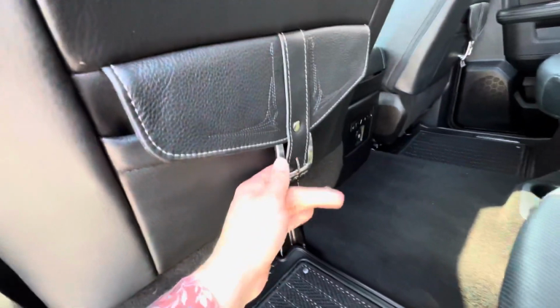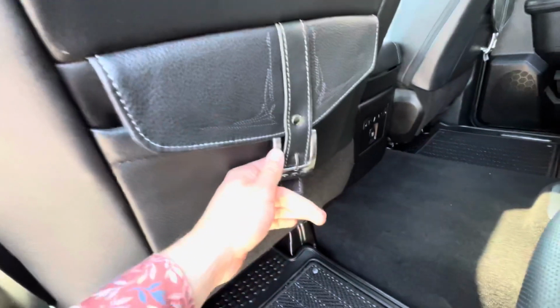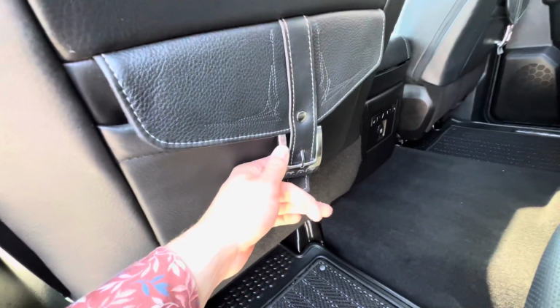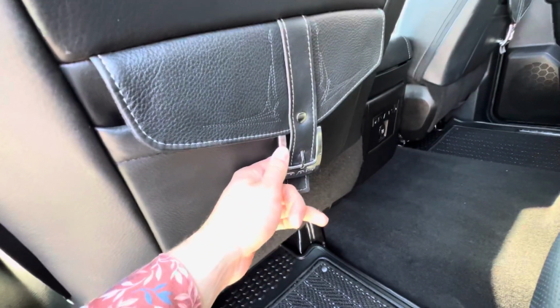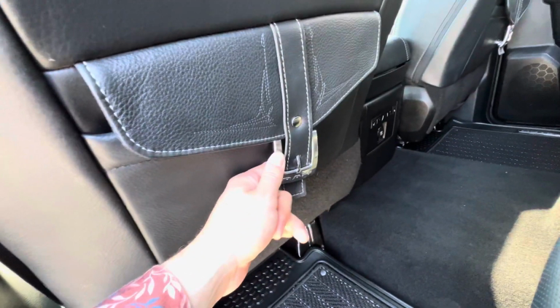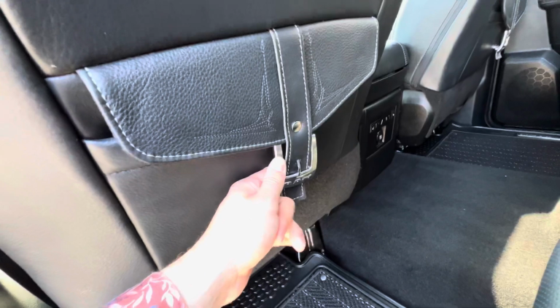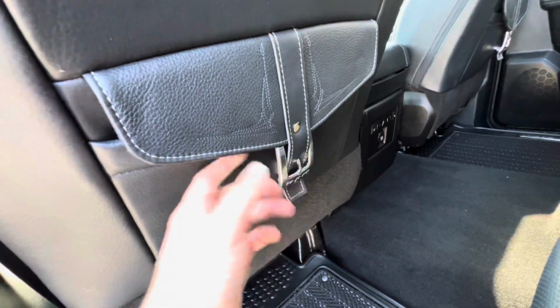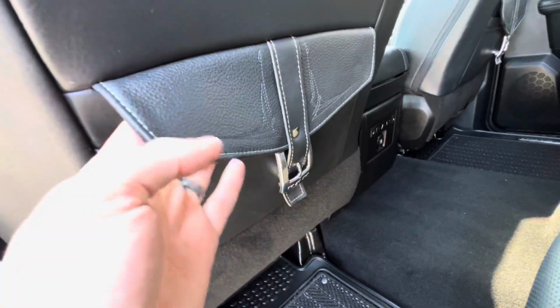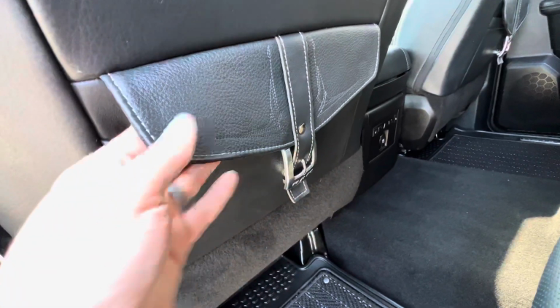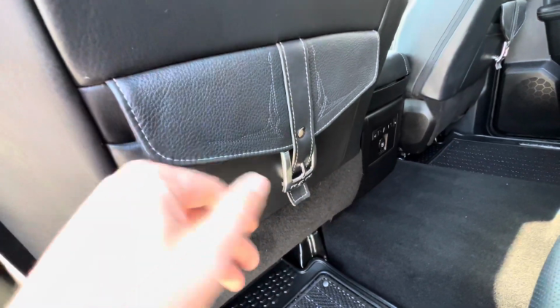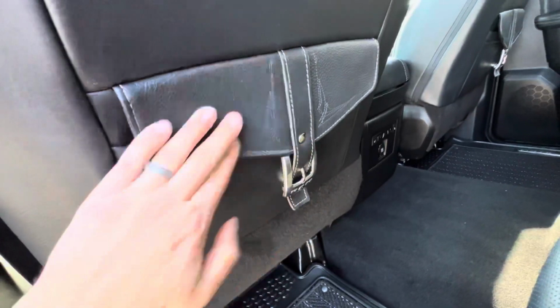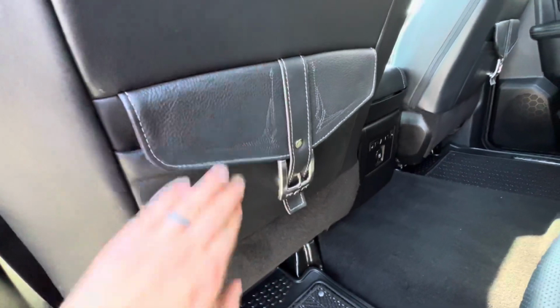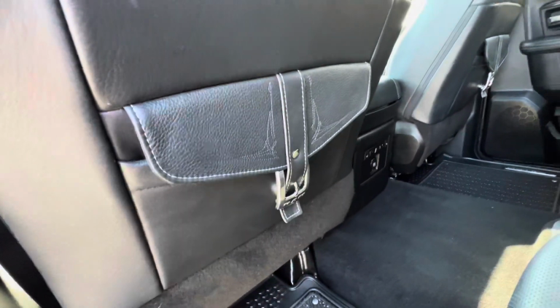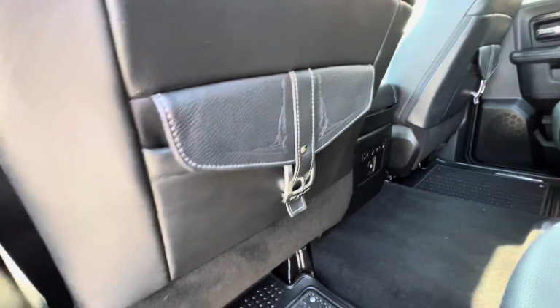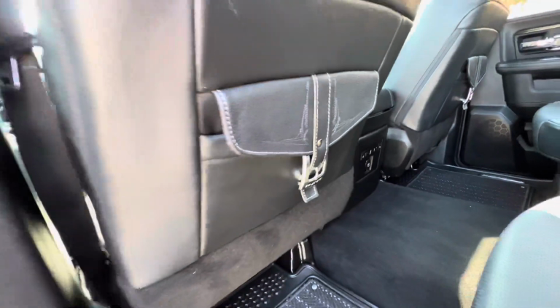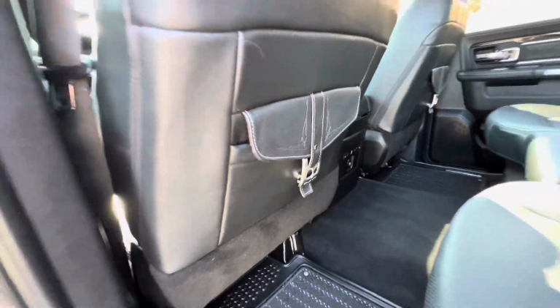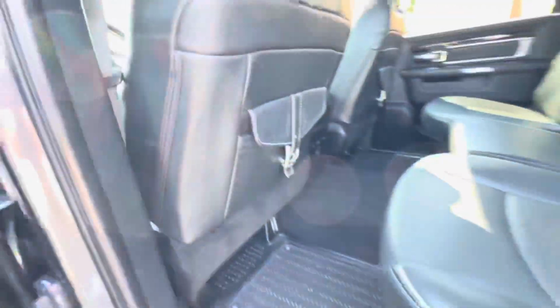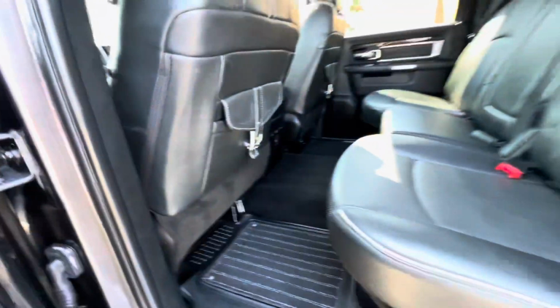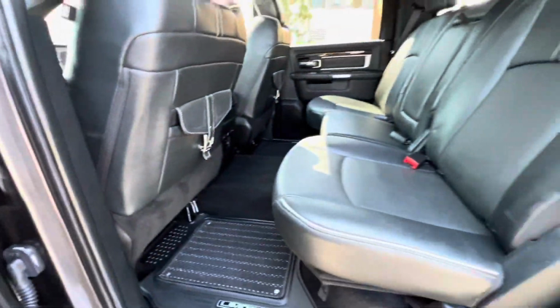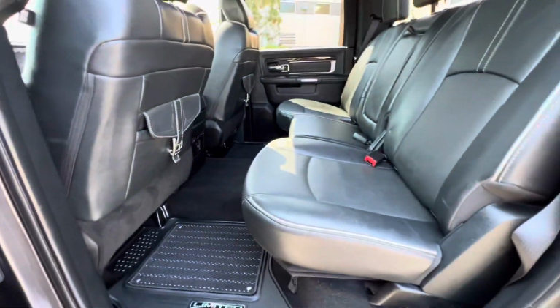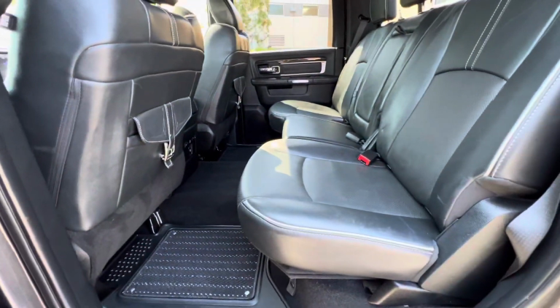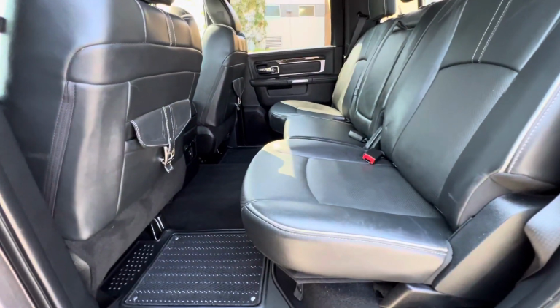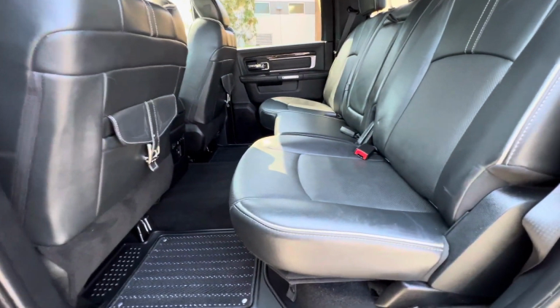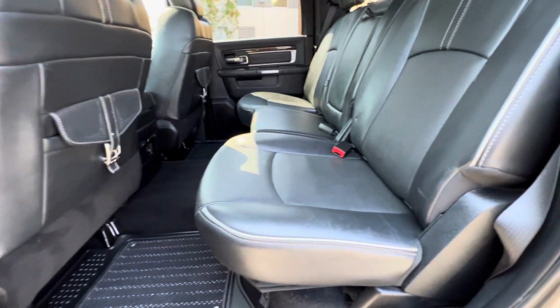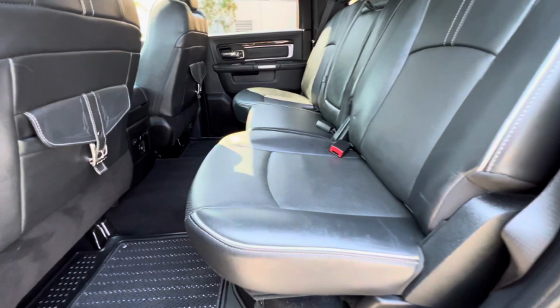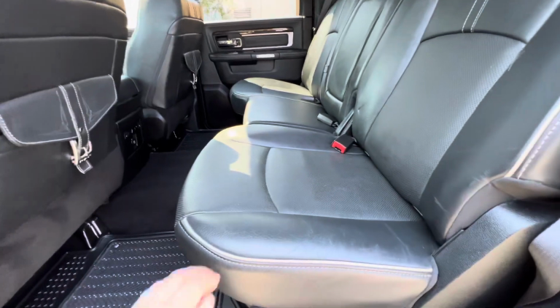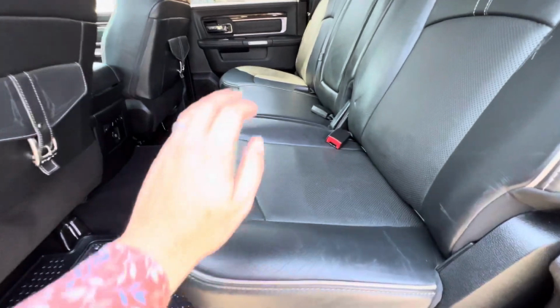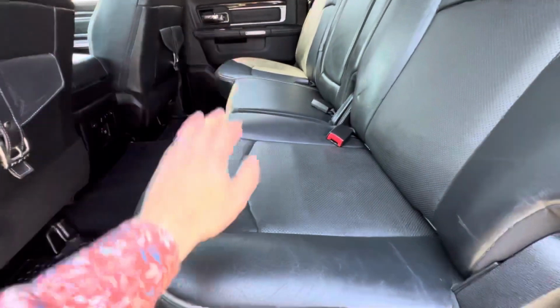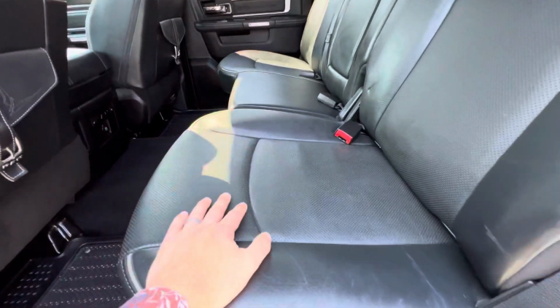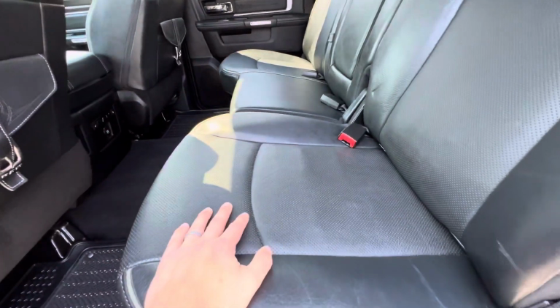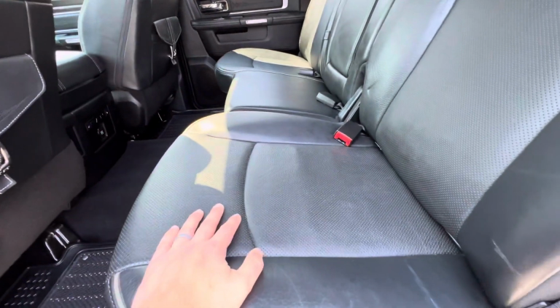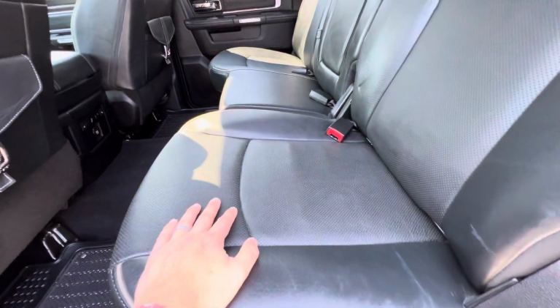There's a saddle belt design for the rear storage pockets — a really nice touch. The rear seats are heated as well.